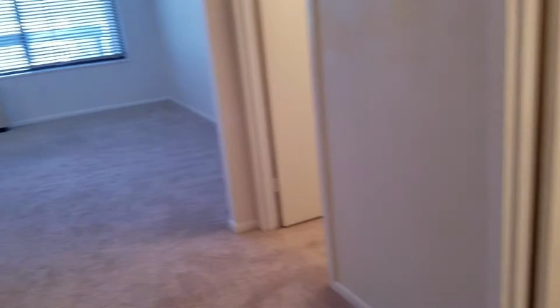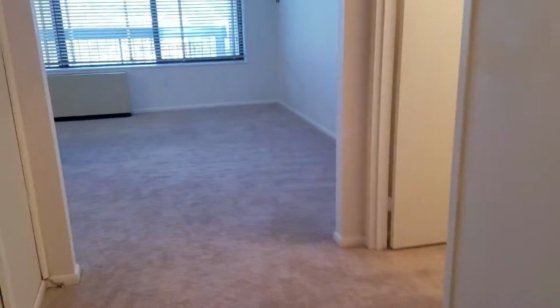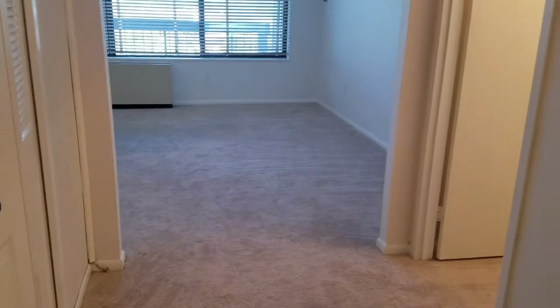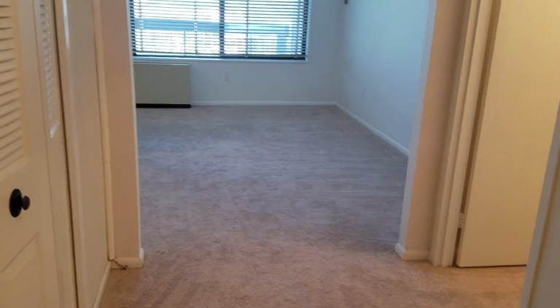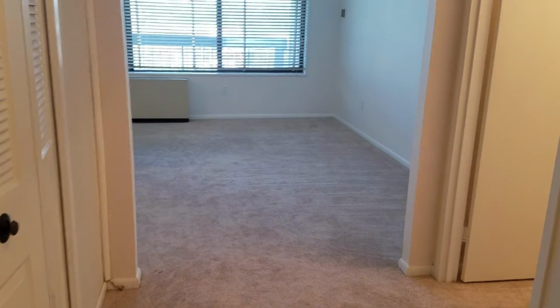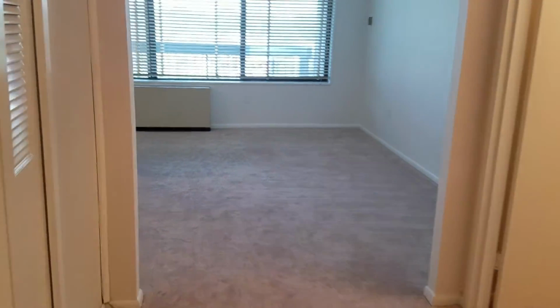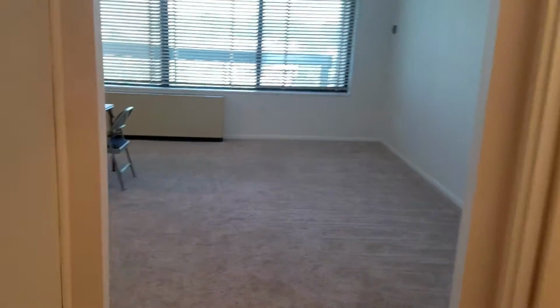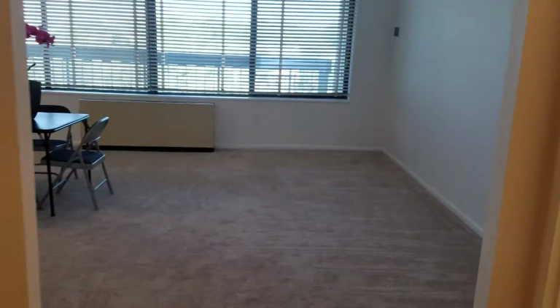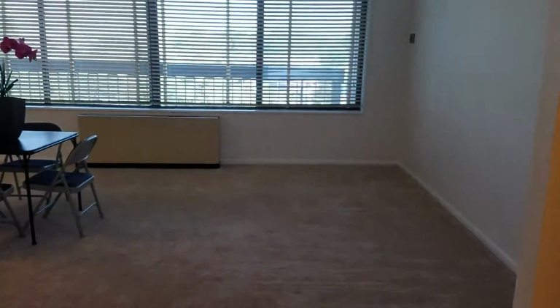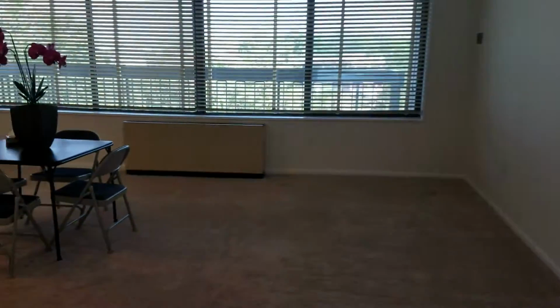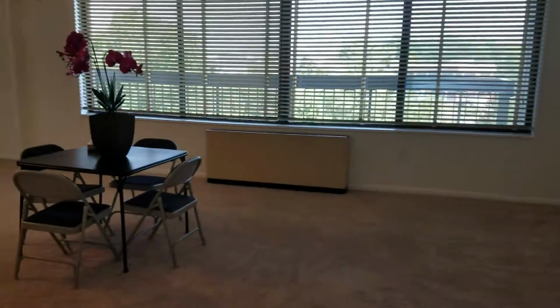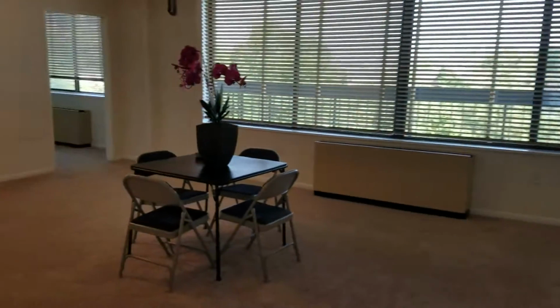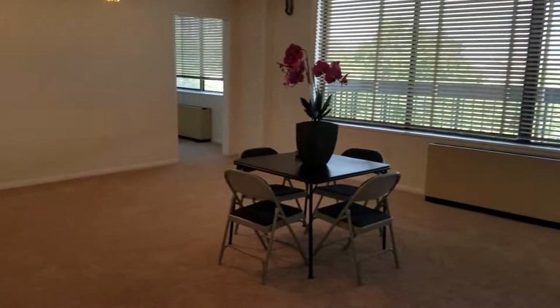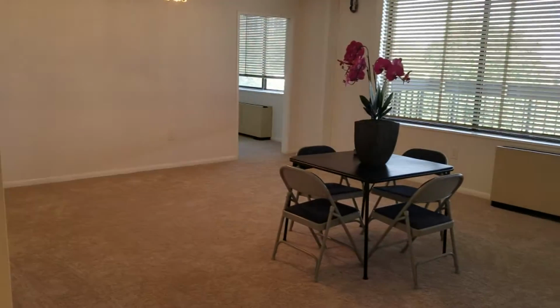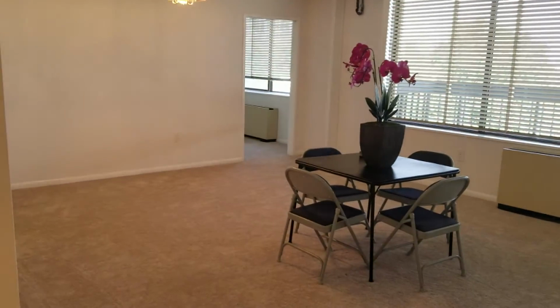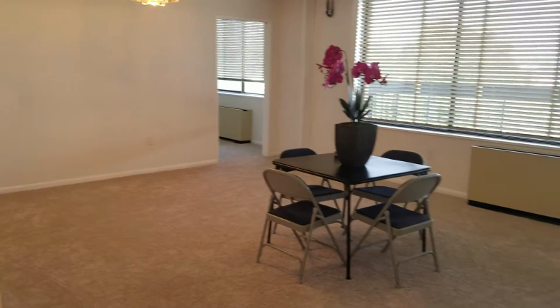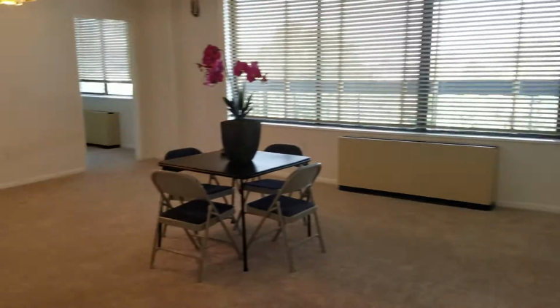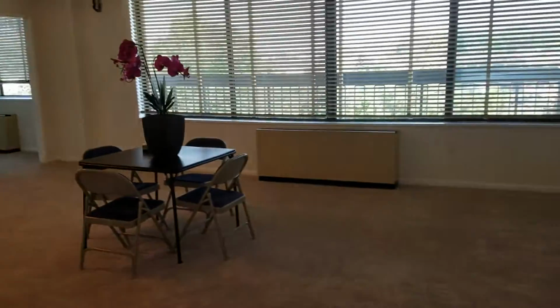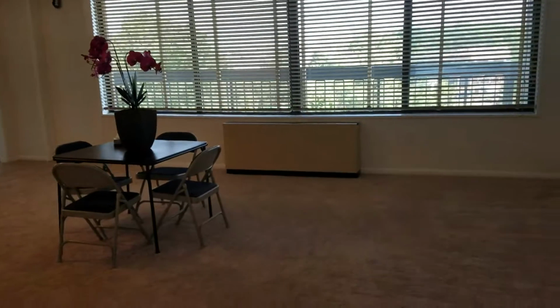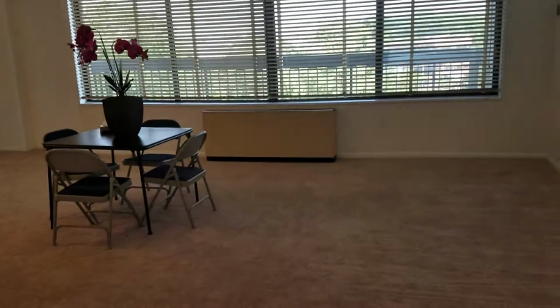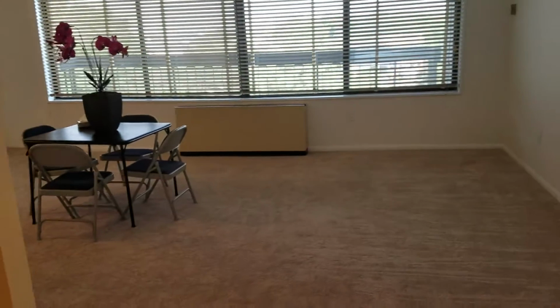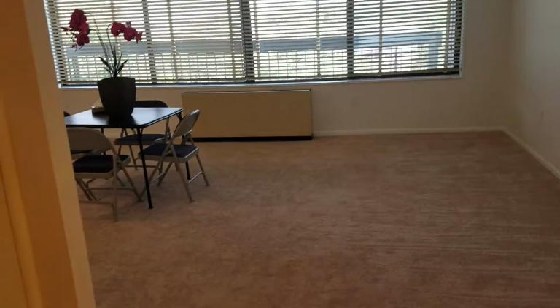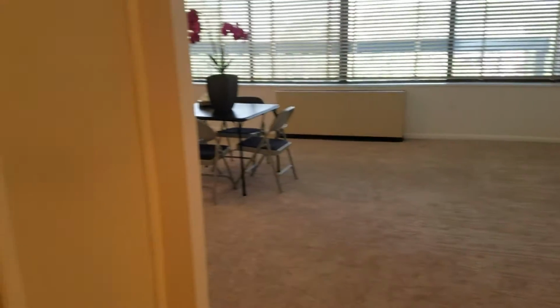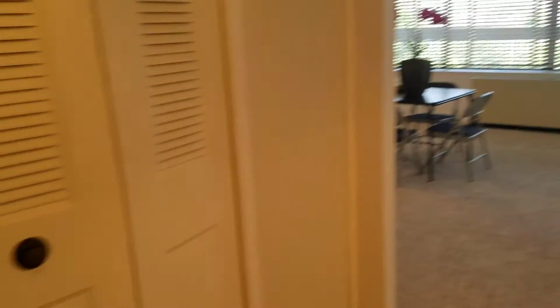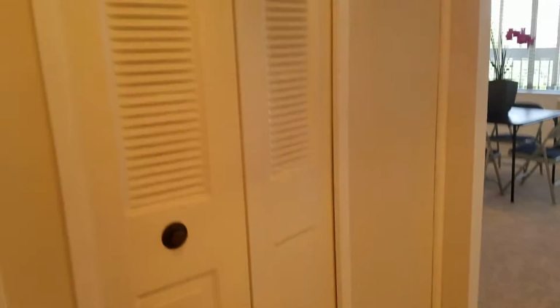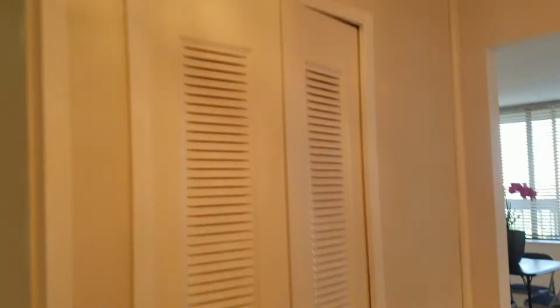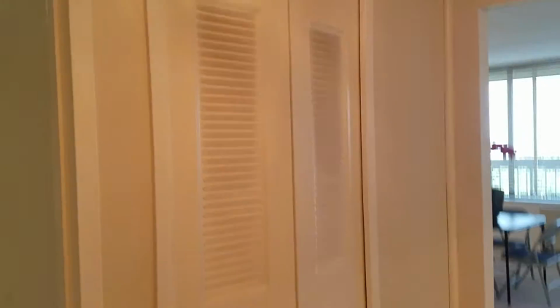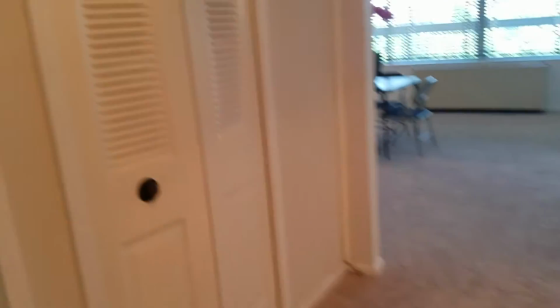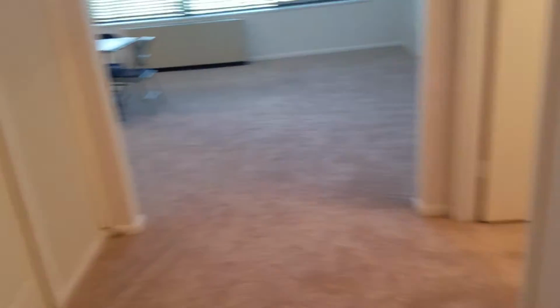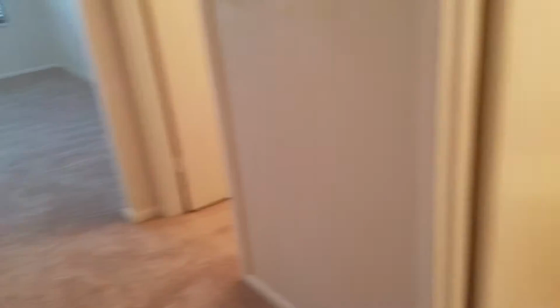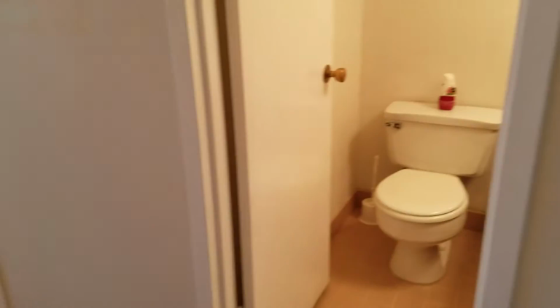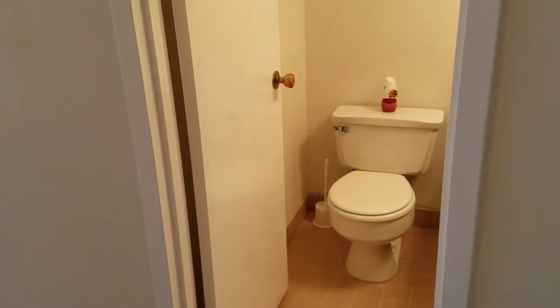We're inside unit 611 North. At the entrance we have a closet and a half bath.